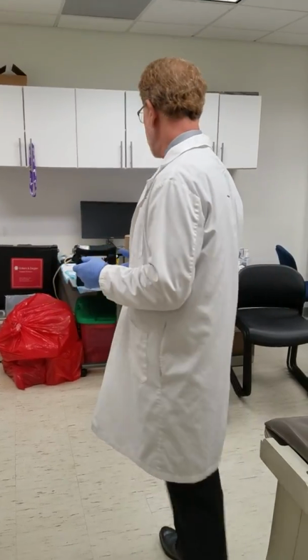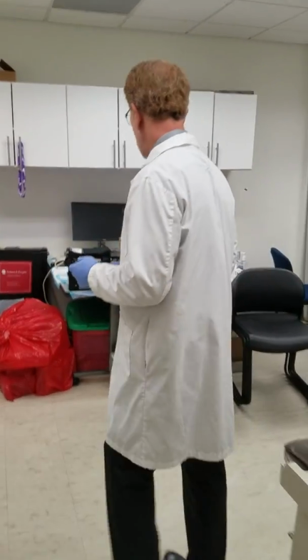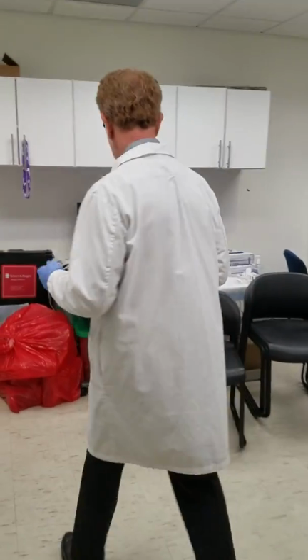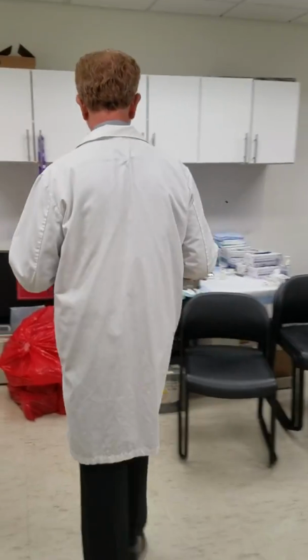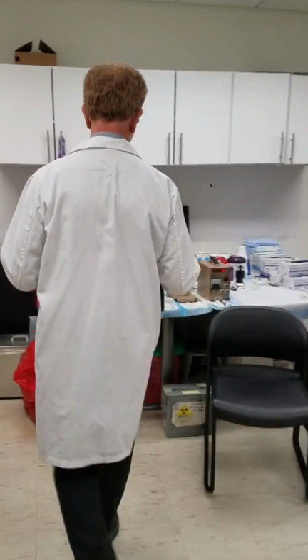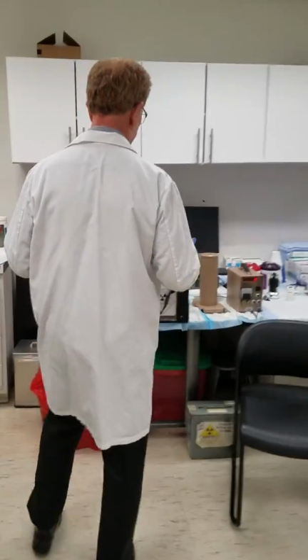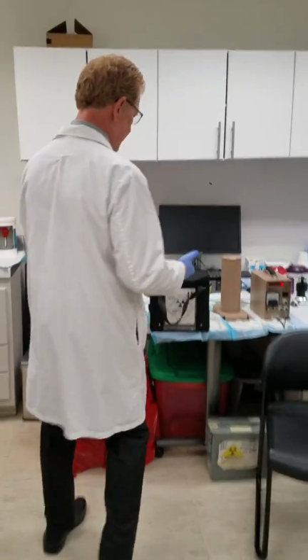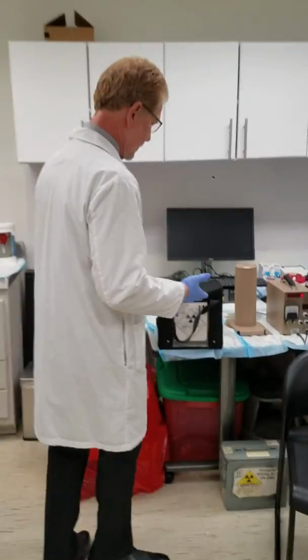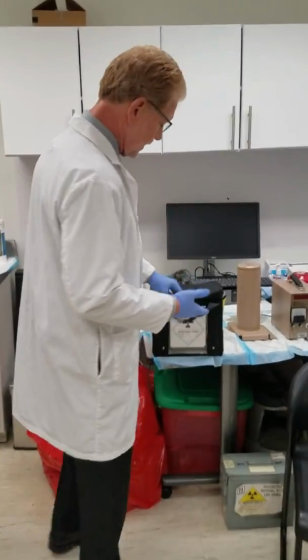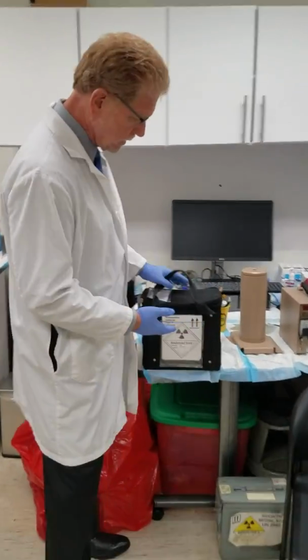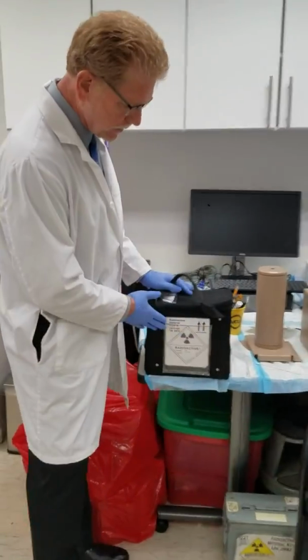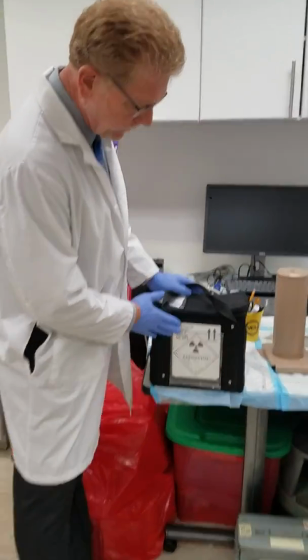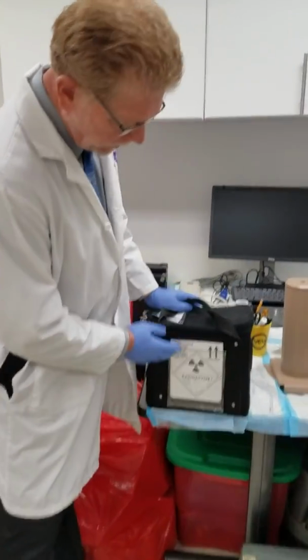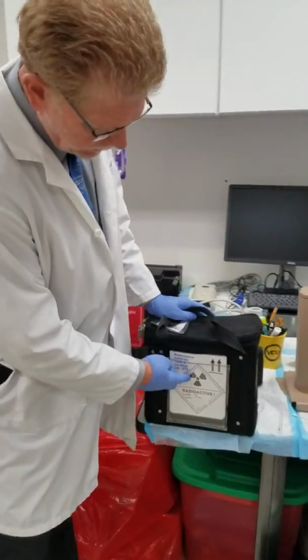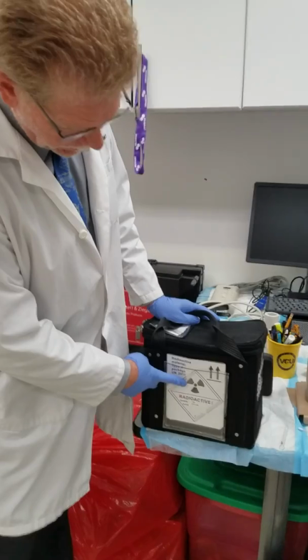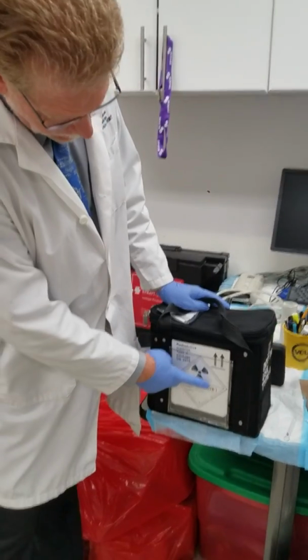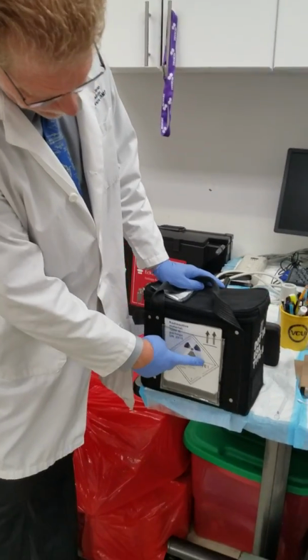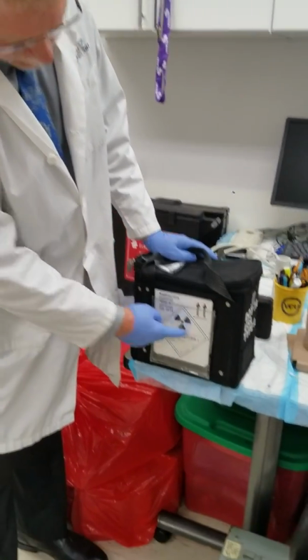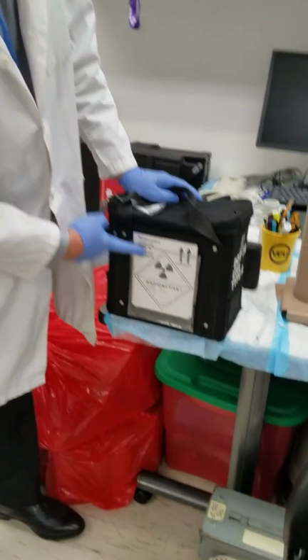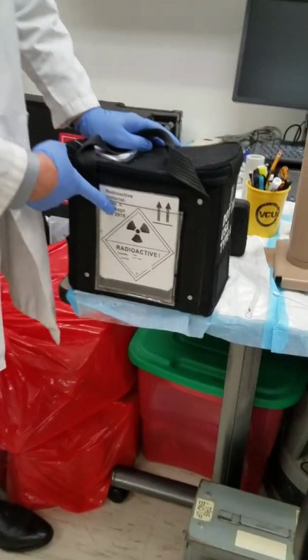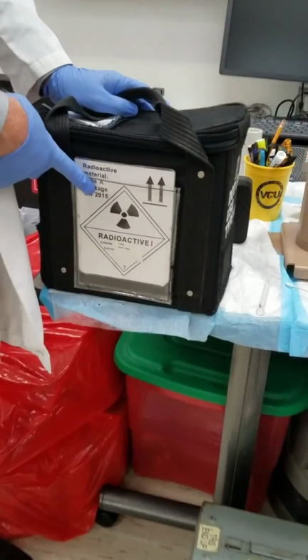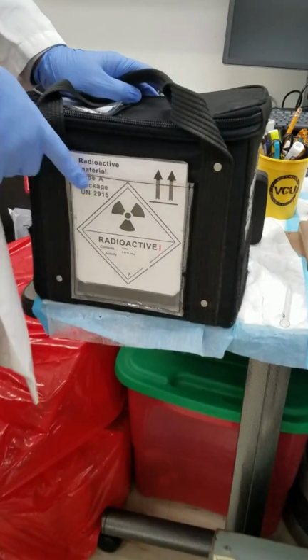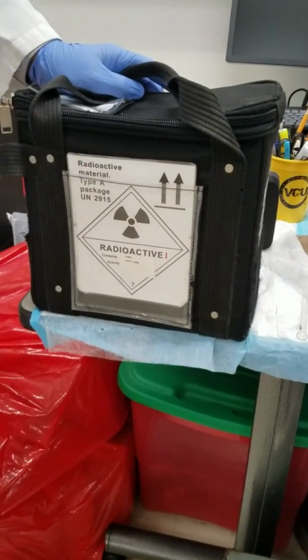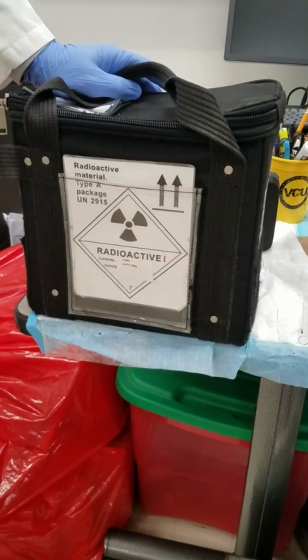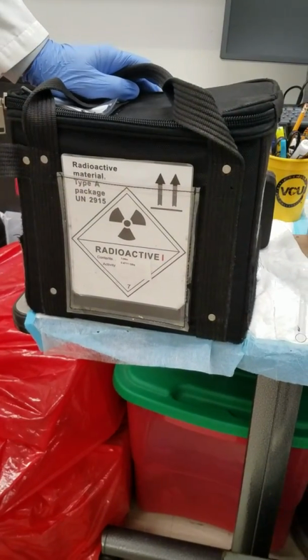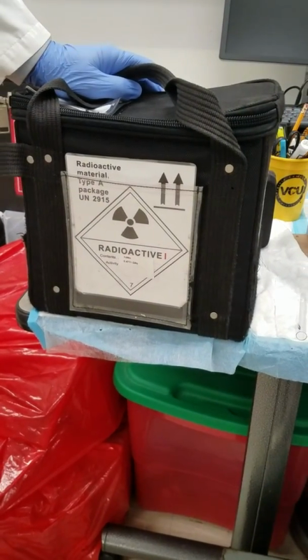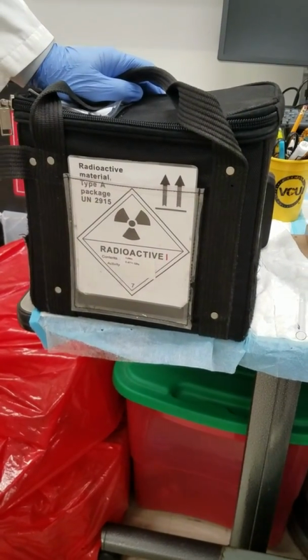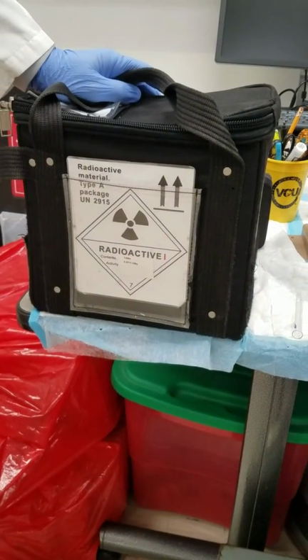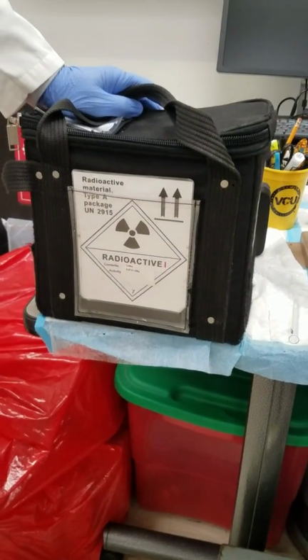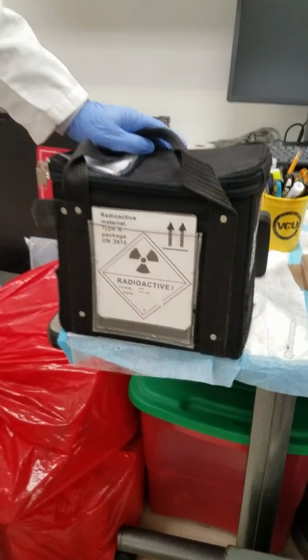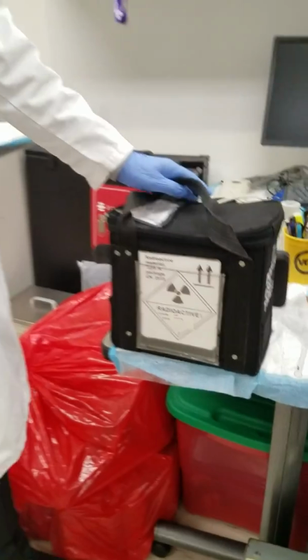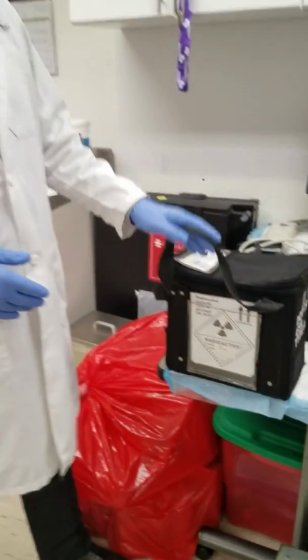Over here we have a radioactive package. This is actually level one — white one is what we refer to it as — and inside it we have some radioactive material.